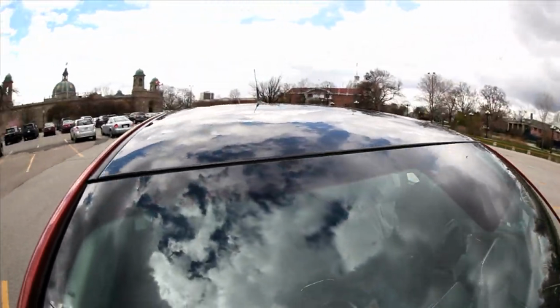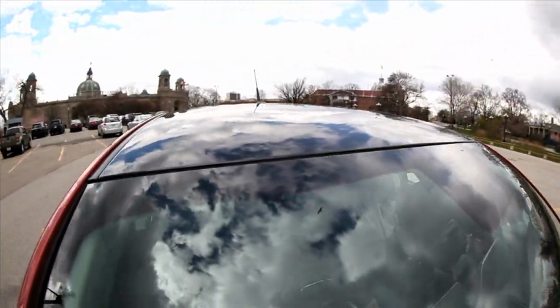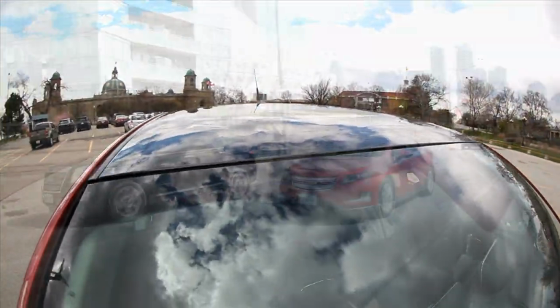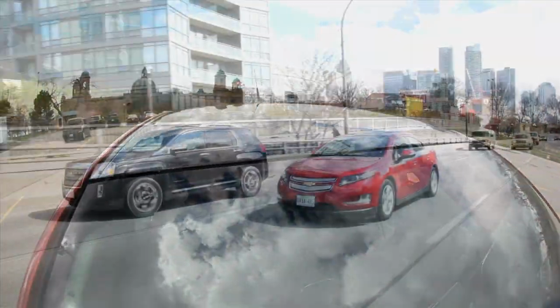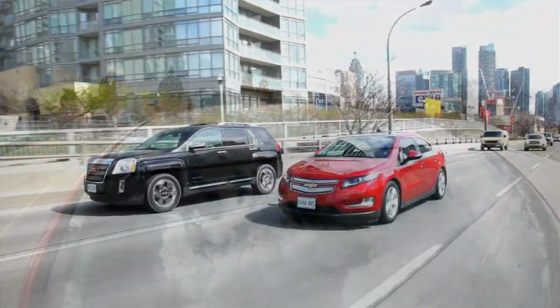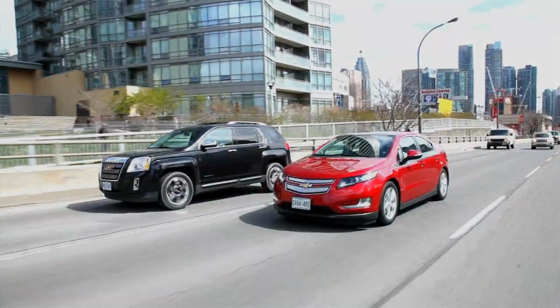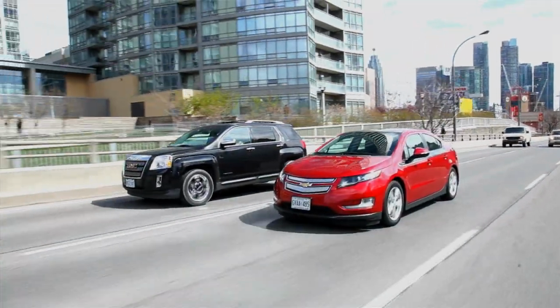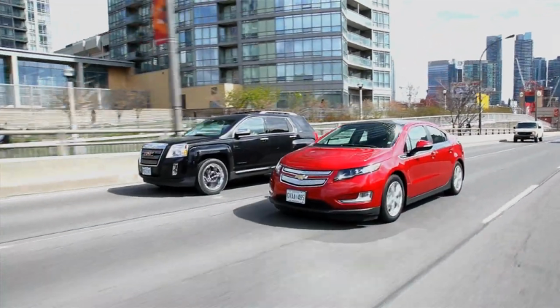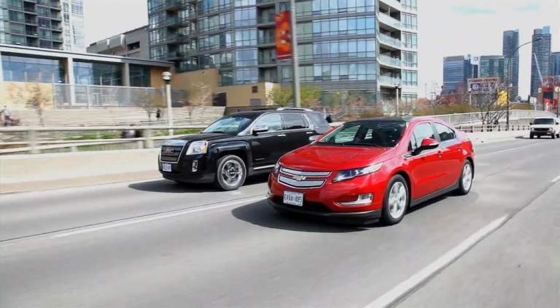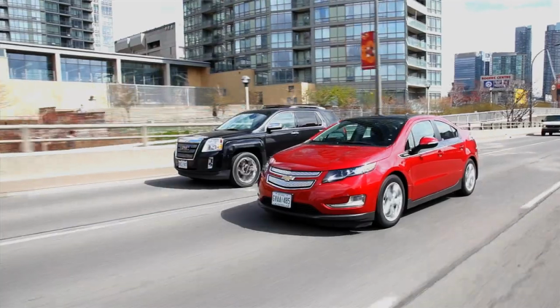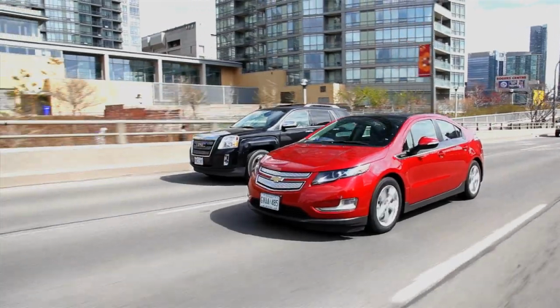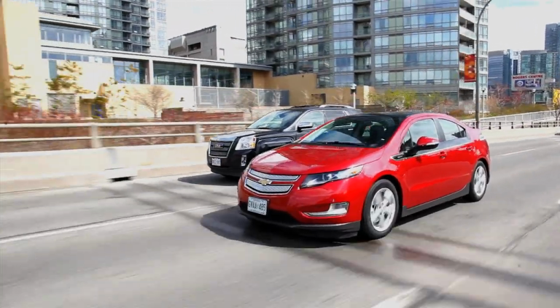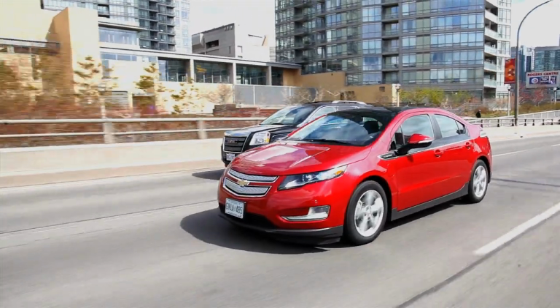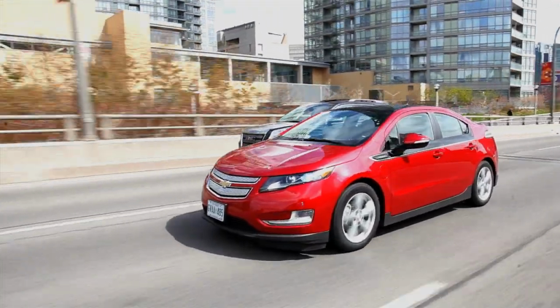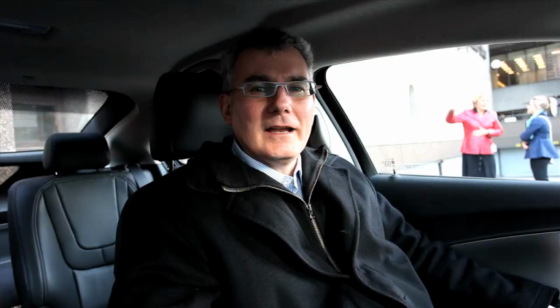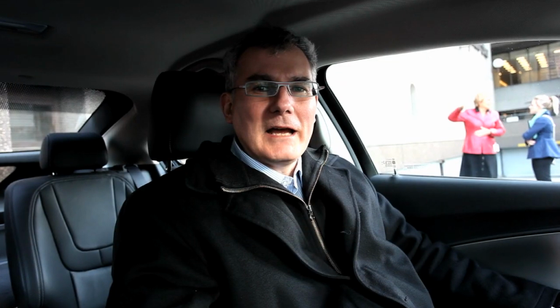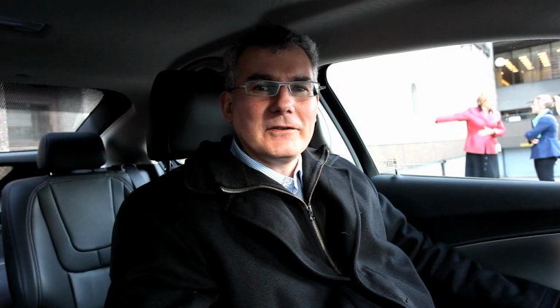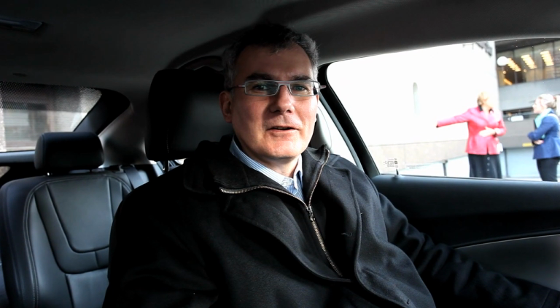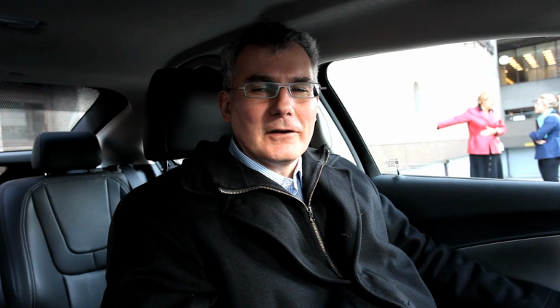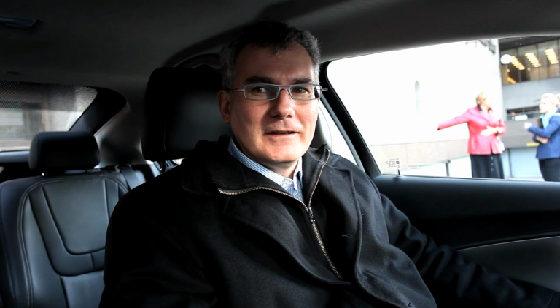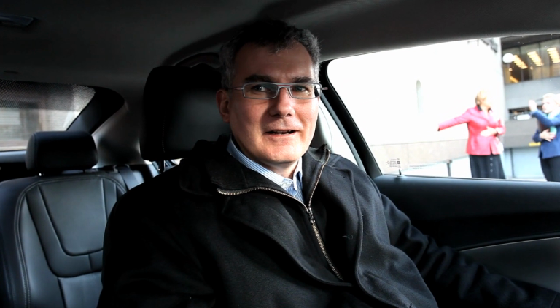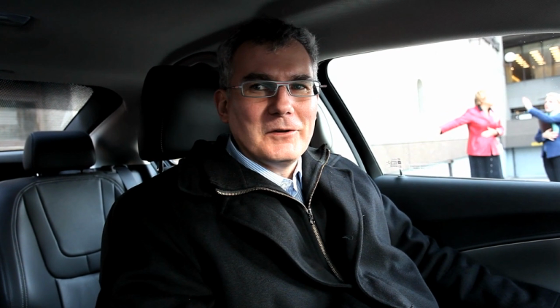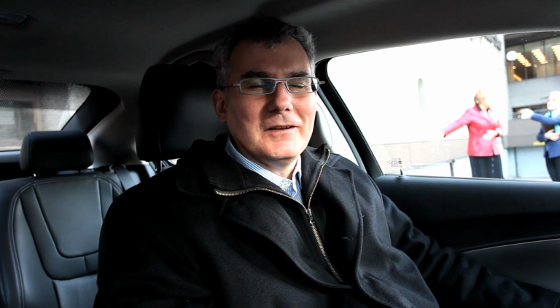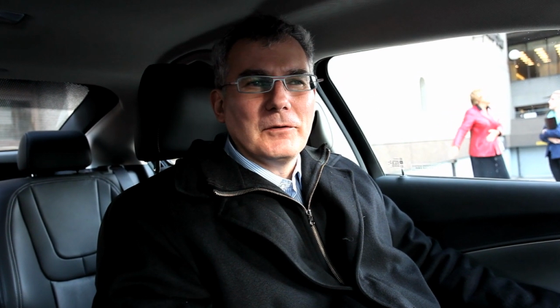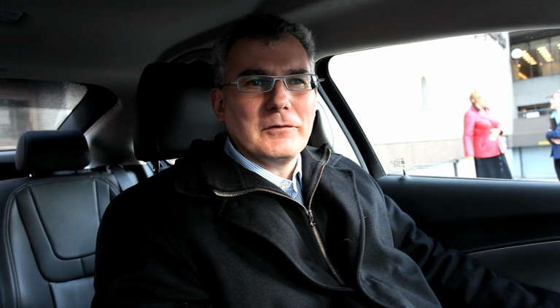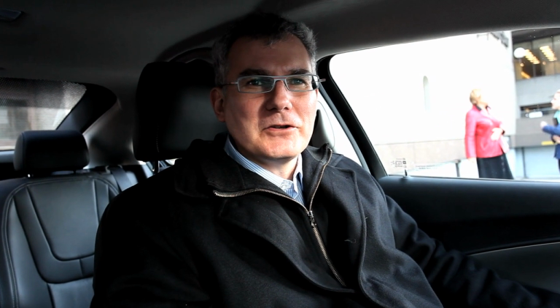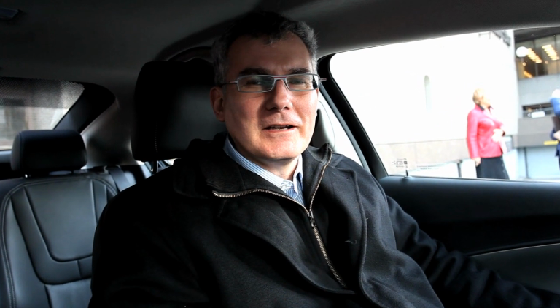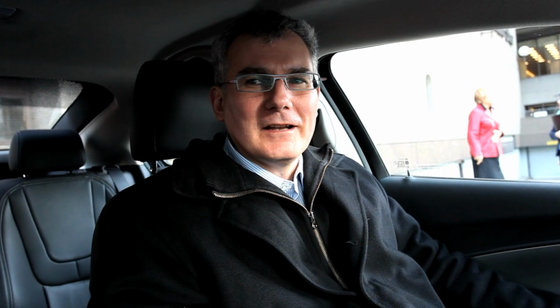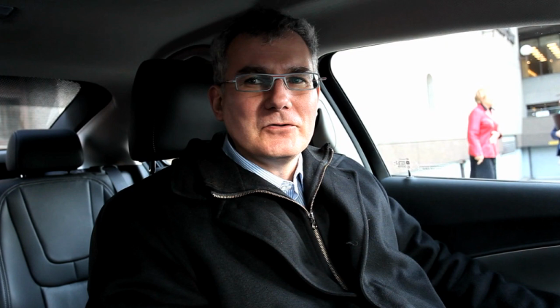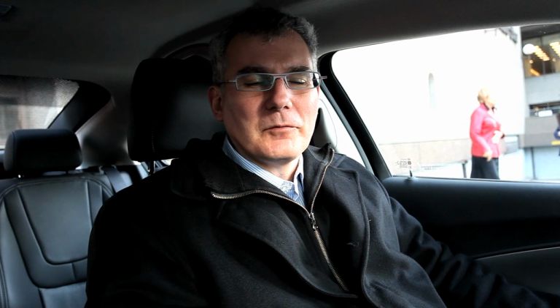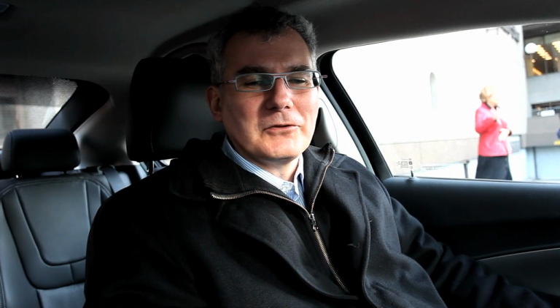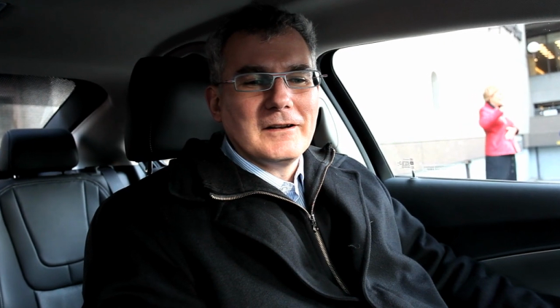So what we have here is the 2012 Chevrolet Volt. I'm Matt Crossley and I'm the Director of Engineering at General Motors of Canada.